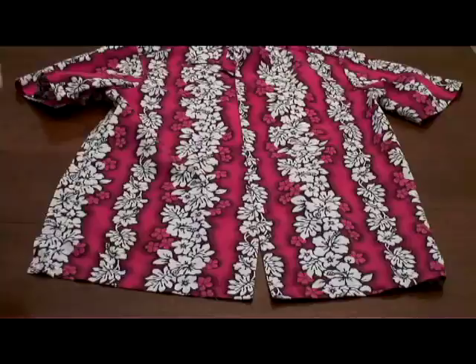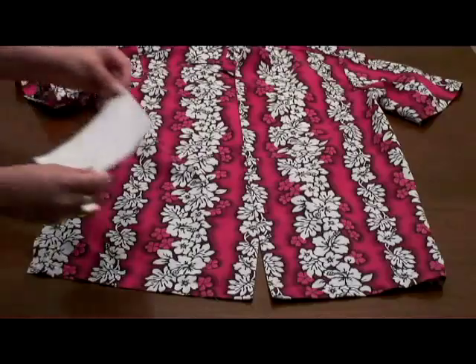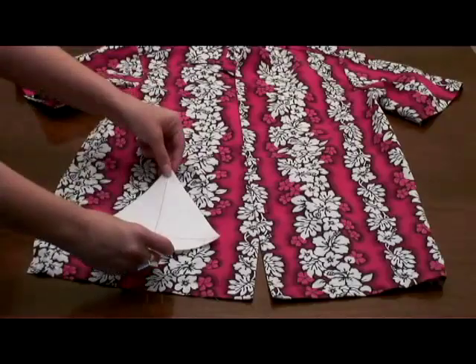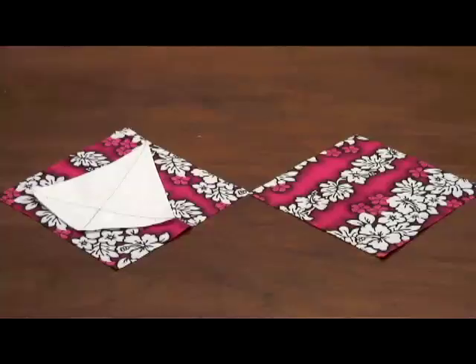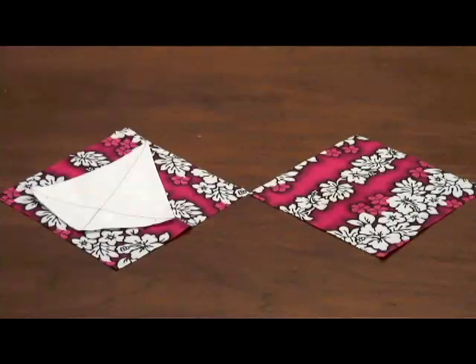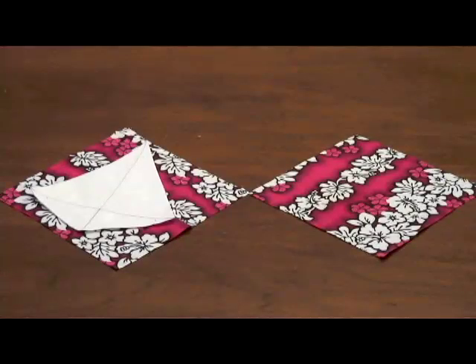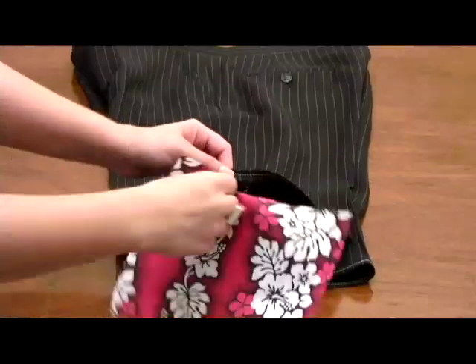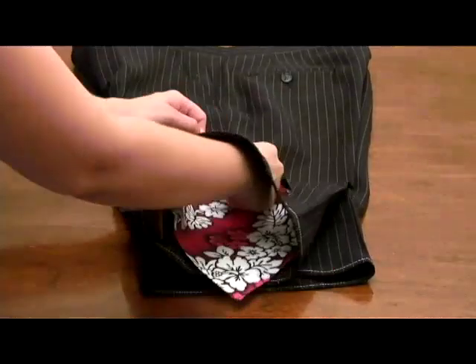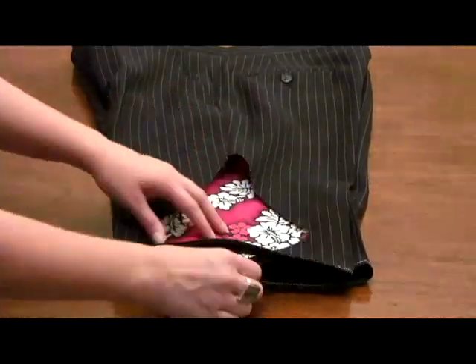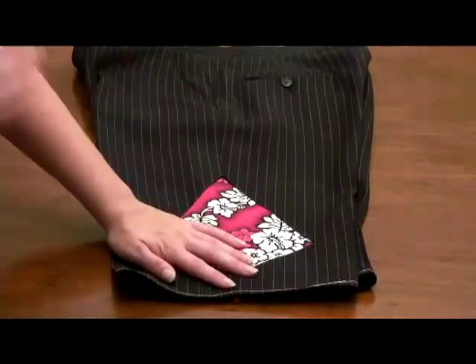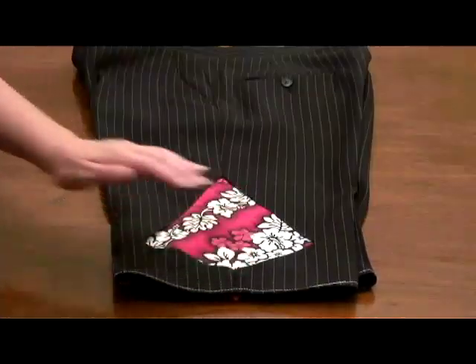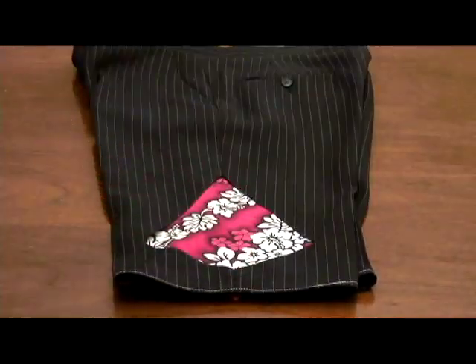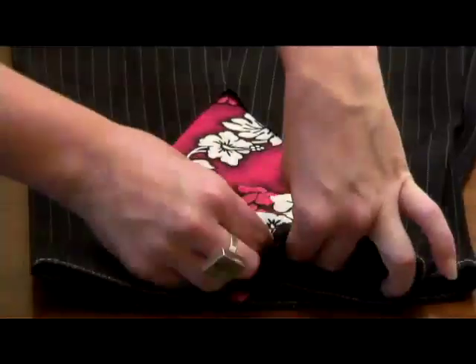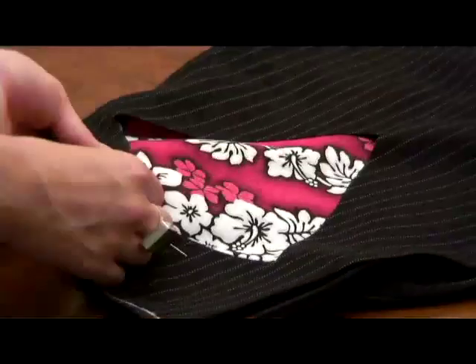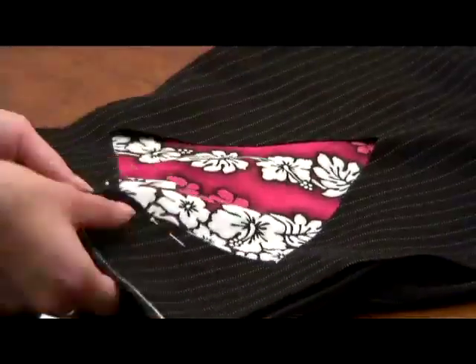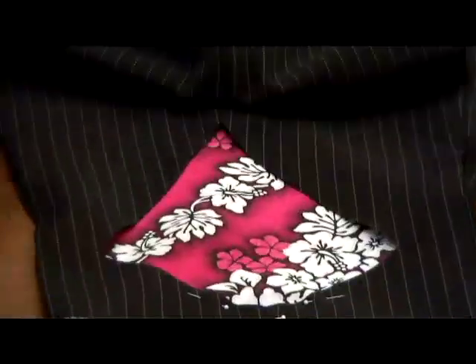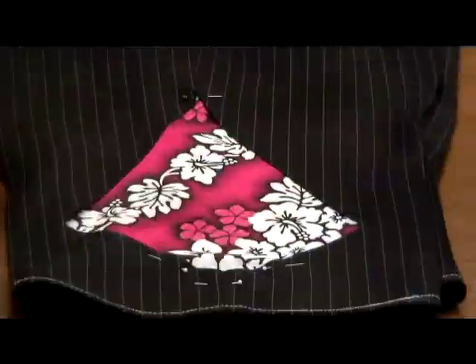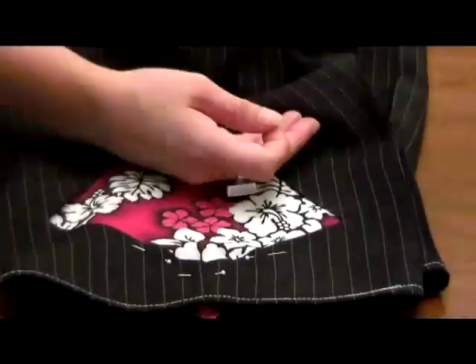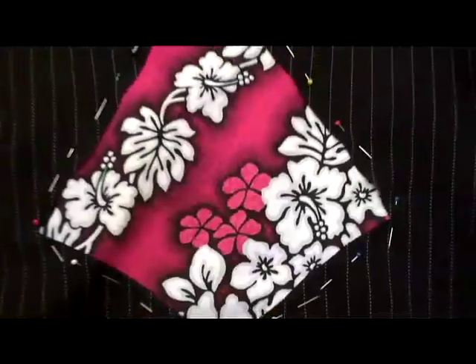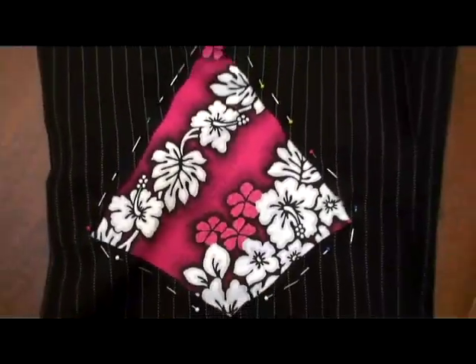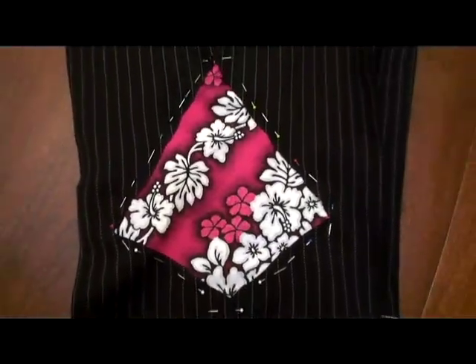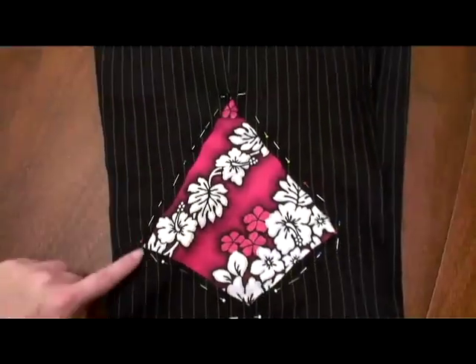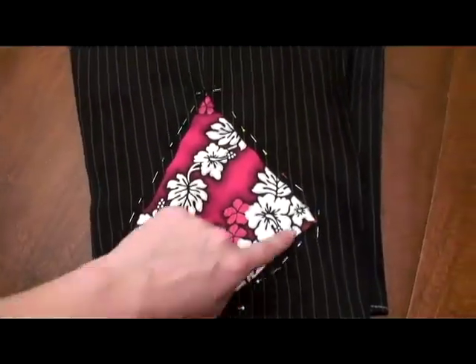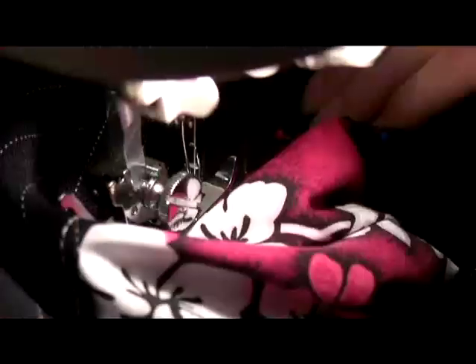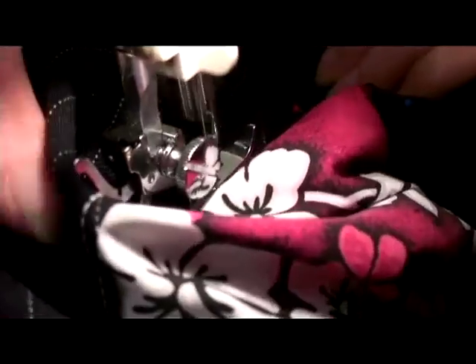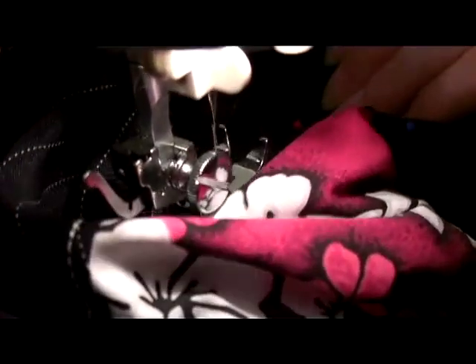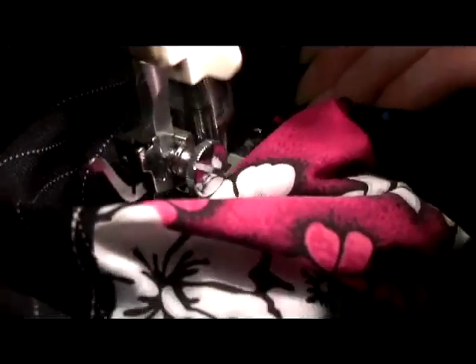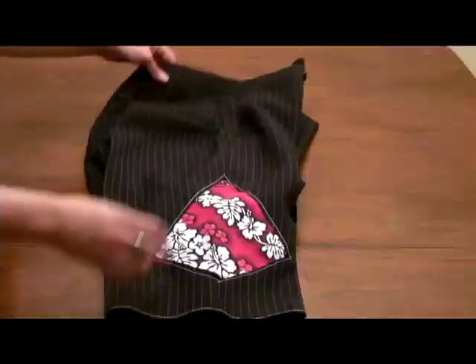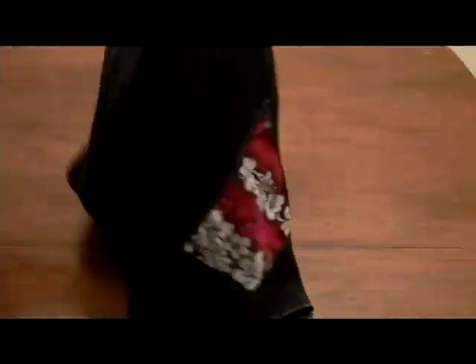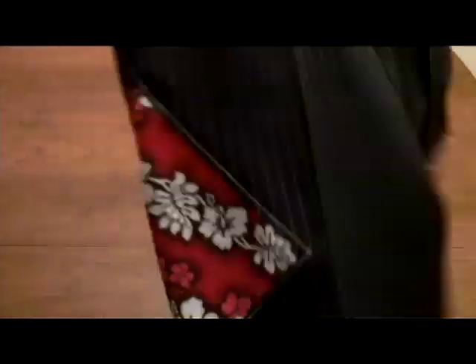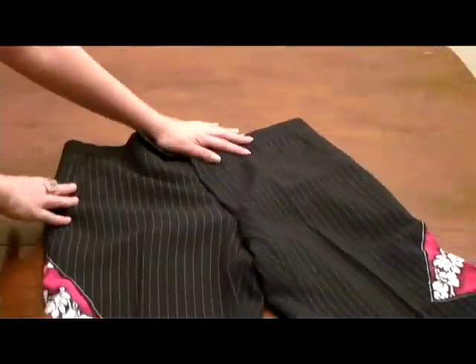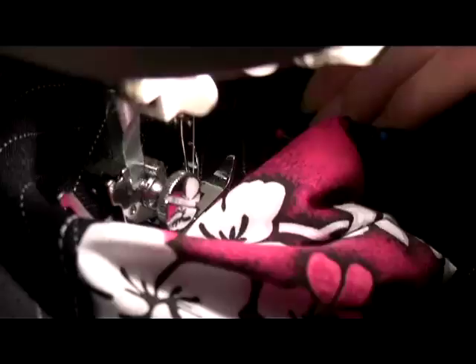Take your Hawaiian shirt and cut two squares big enough to cover your pattern generously. Take one of the squares and pin it inside one of your cutouts, covering the cutout completely. Then sew a seam around the entire cutout, and repeat to the other leg.